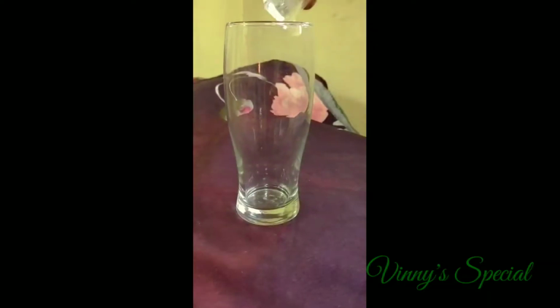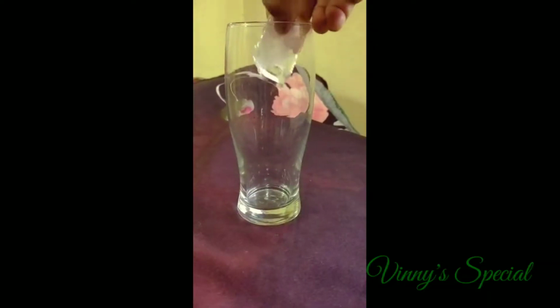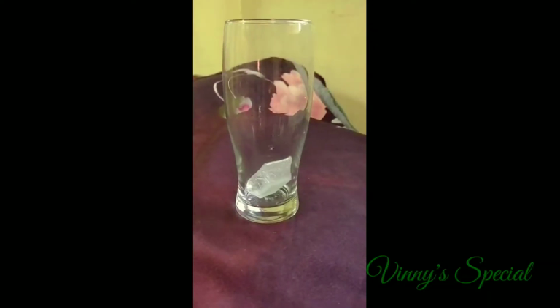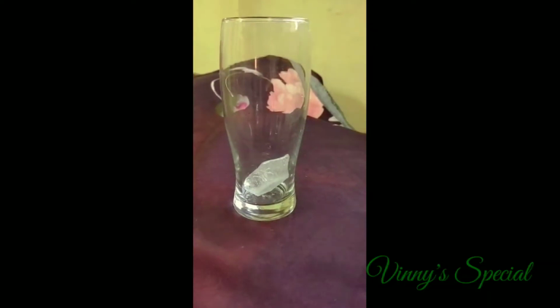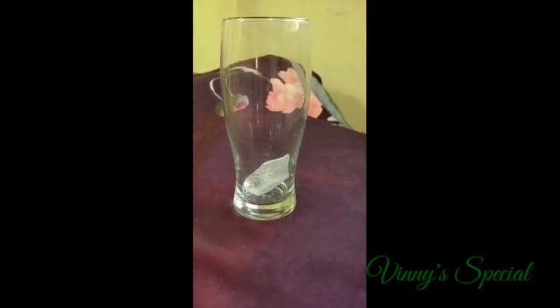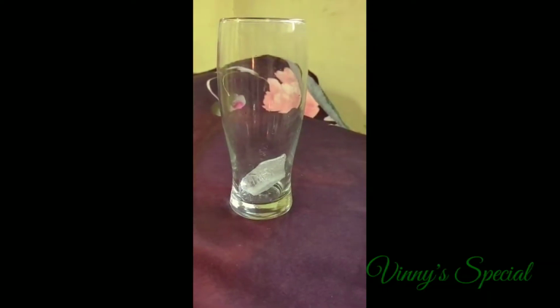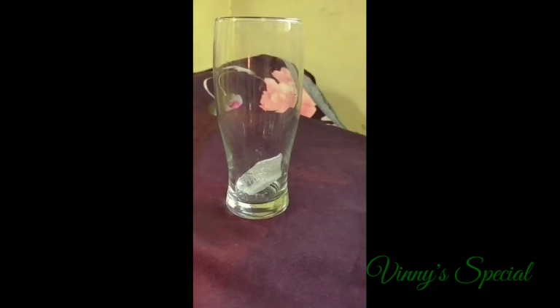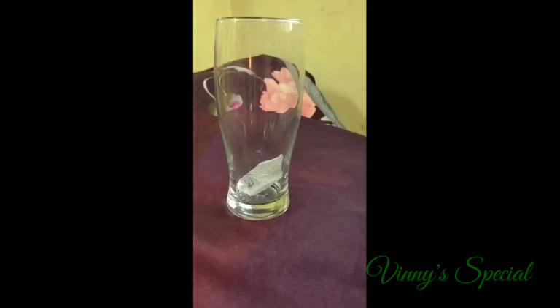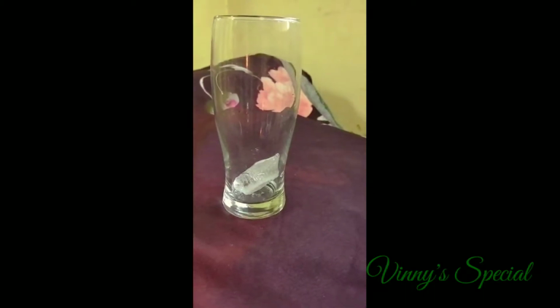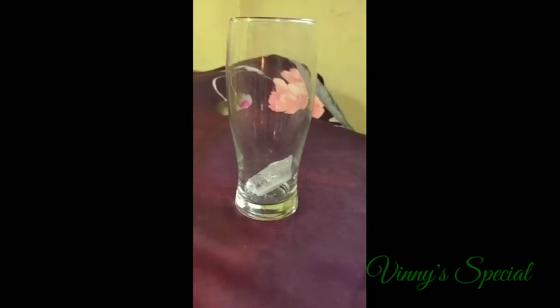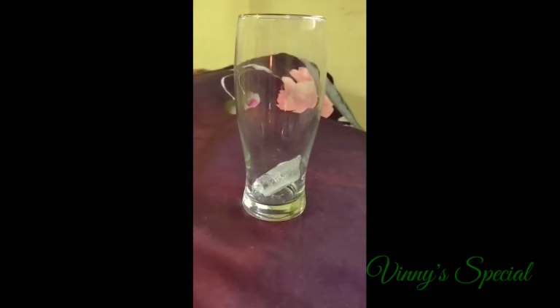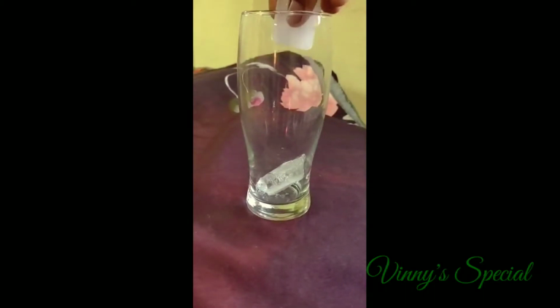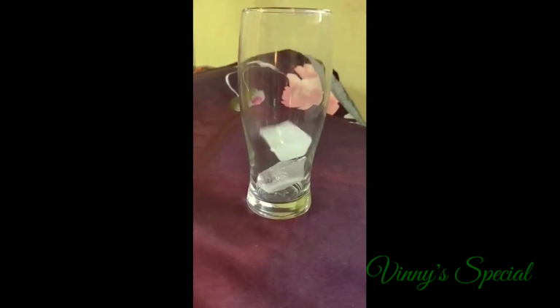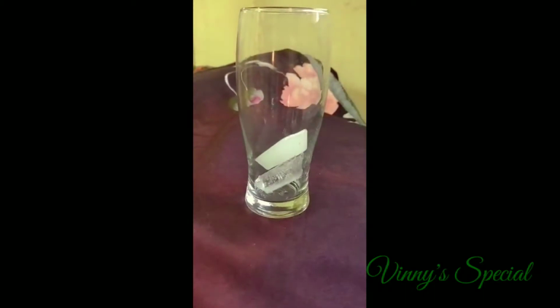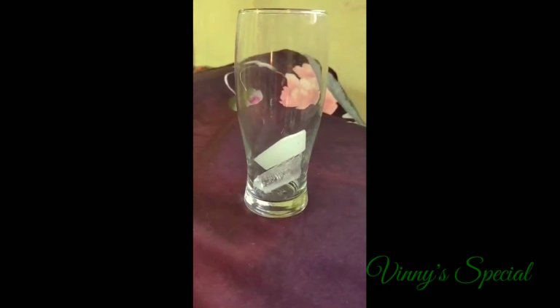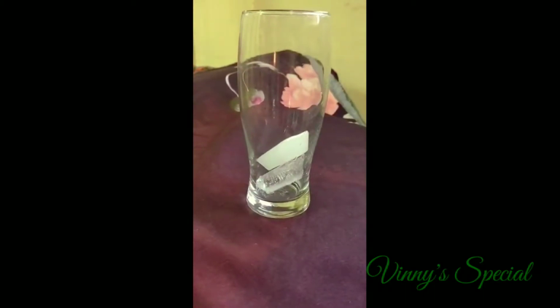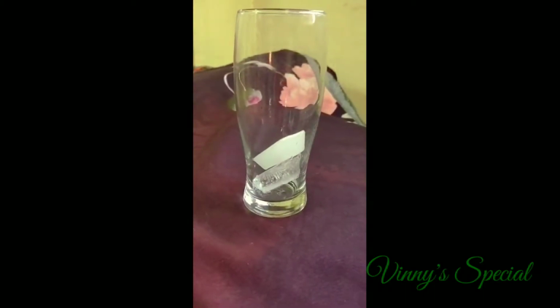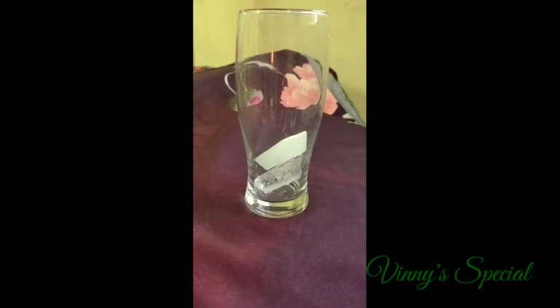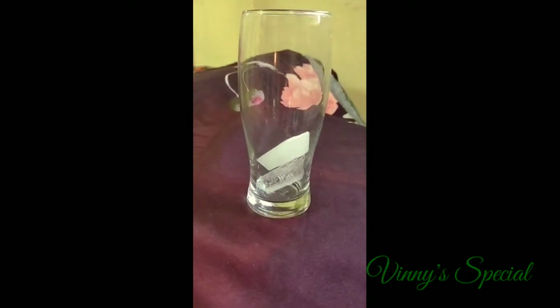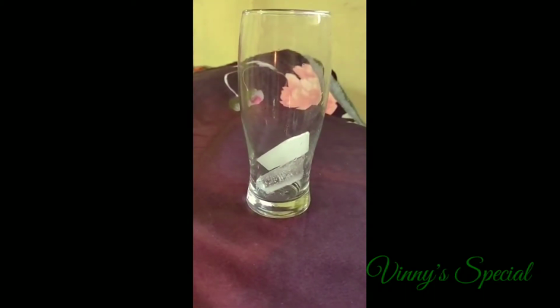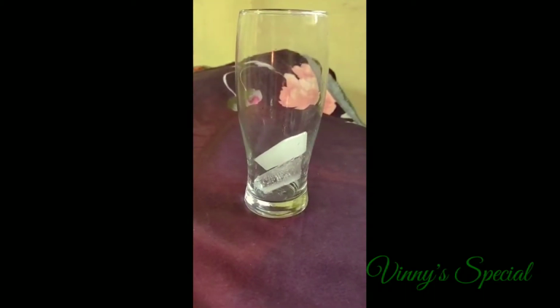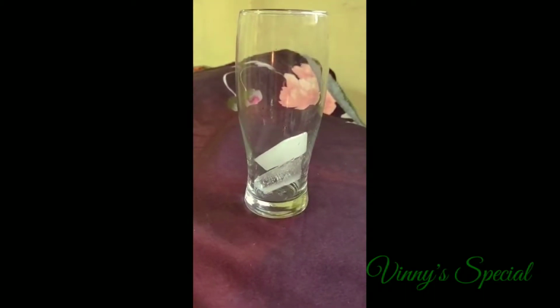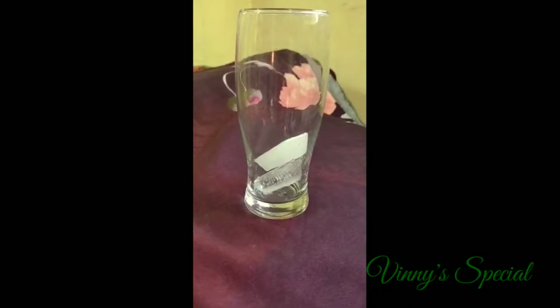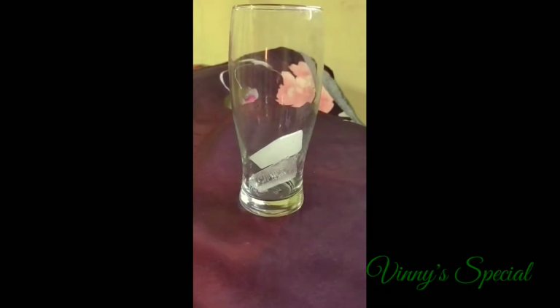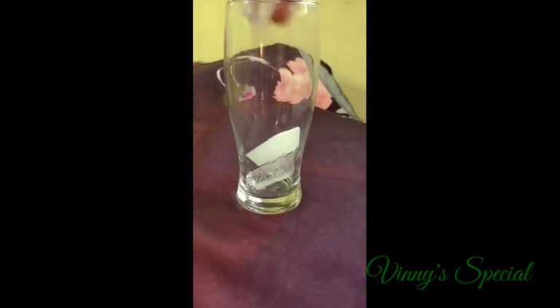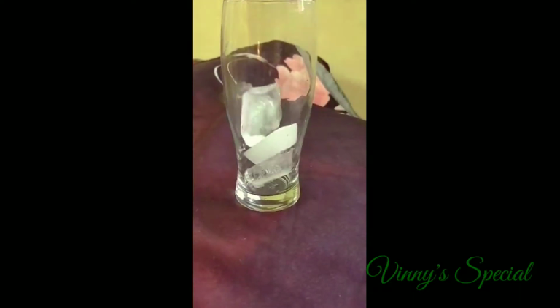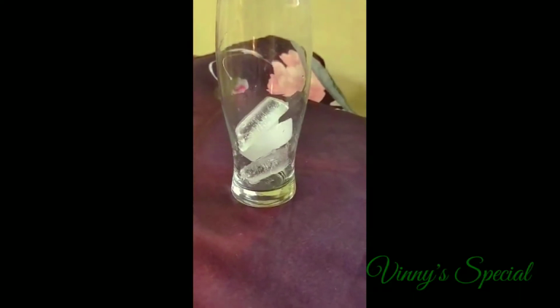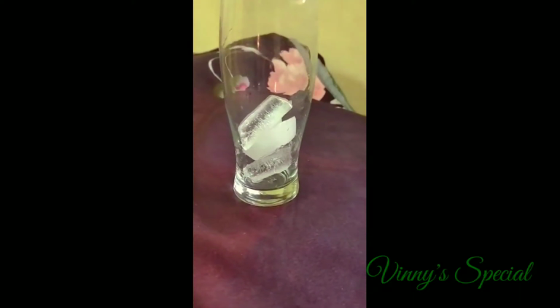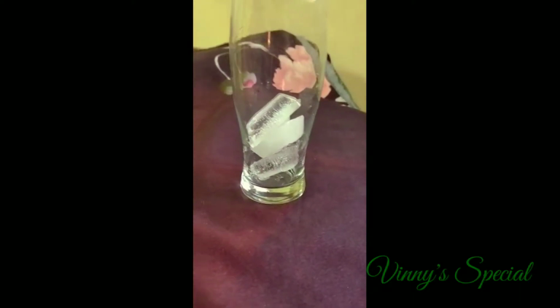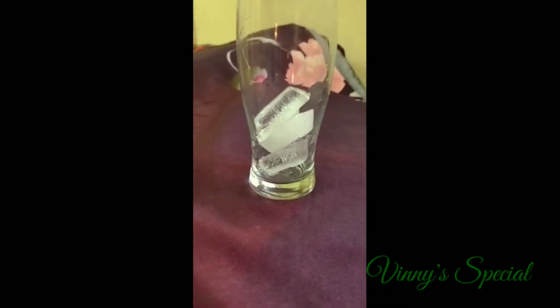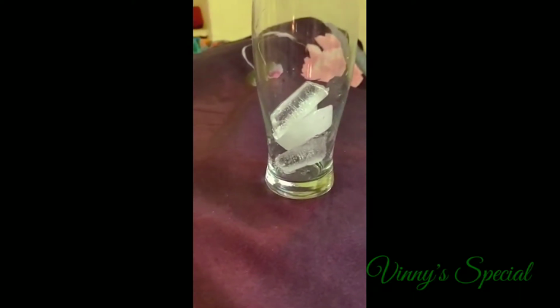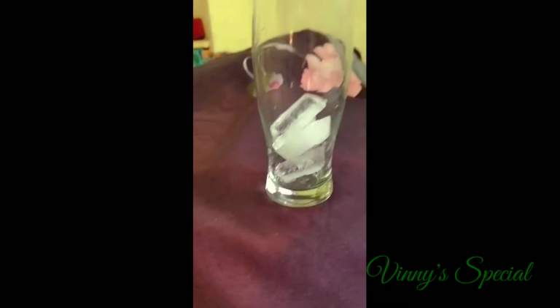Put the ice cubes in a glass. I have 3 ice cubes. Put it in a bowl and then put it in a bowl, and it's ready for the fridge.